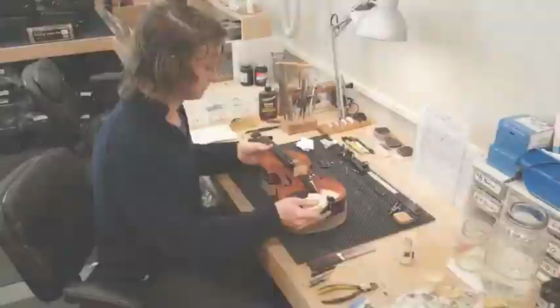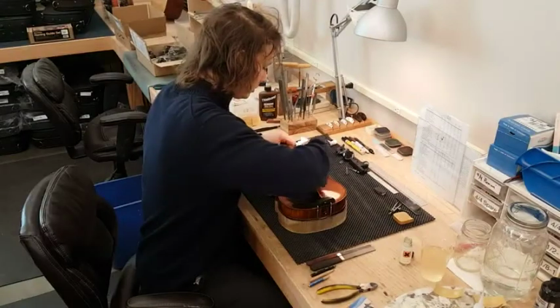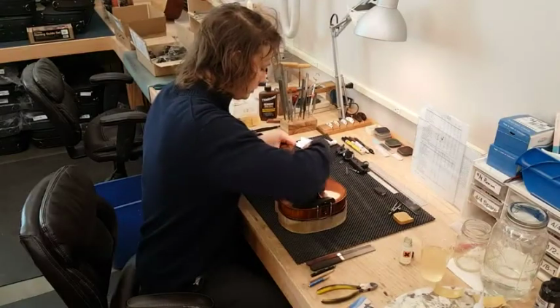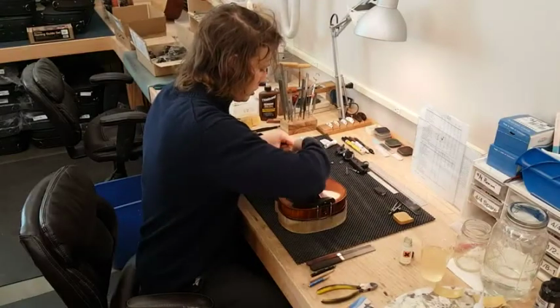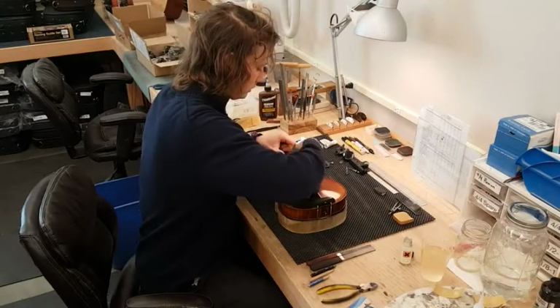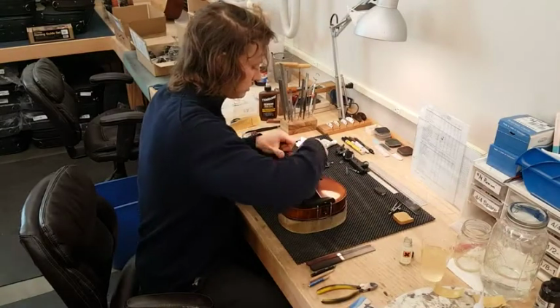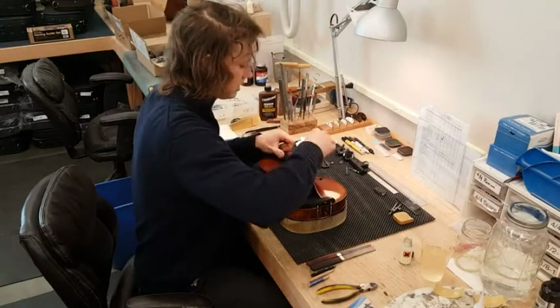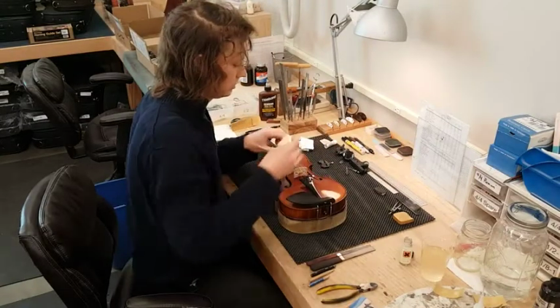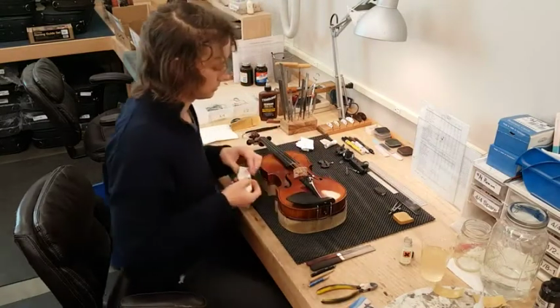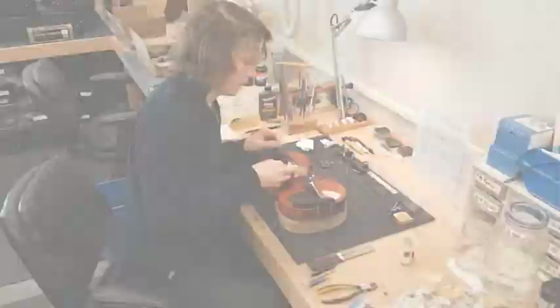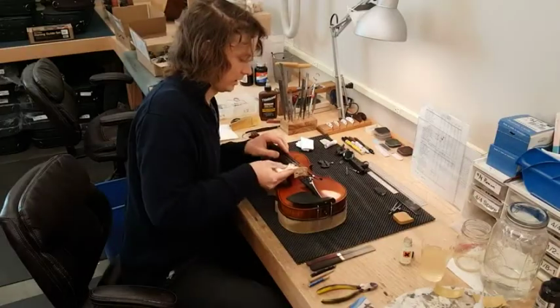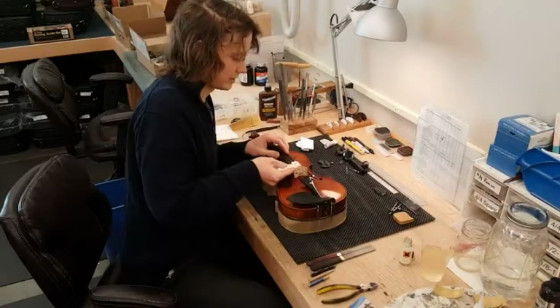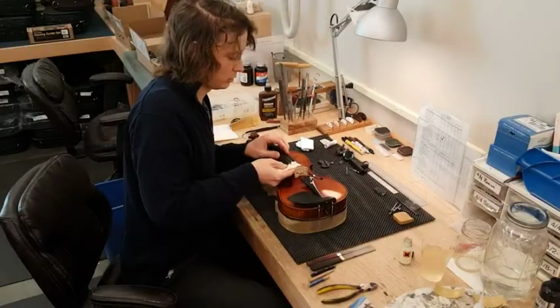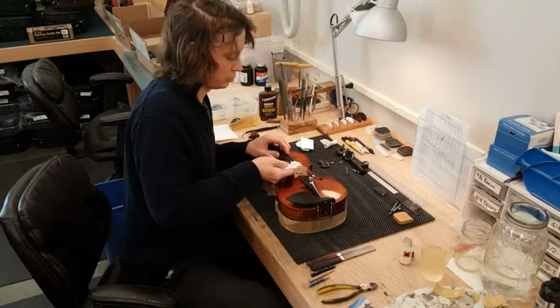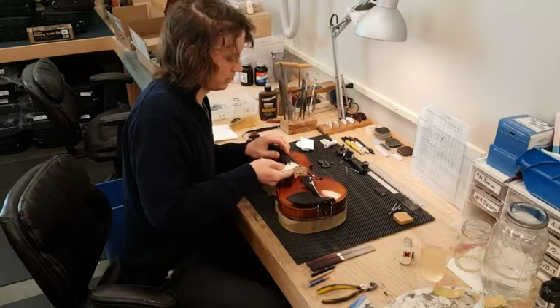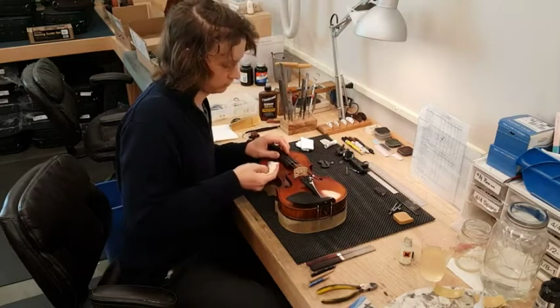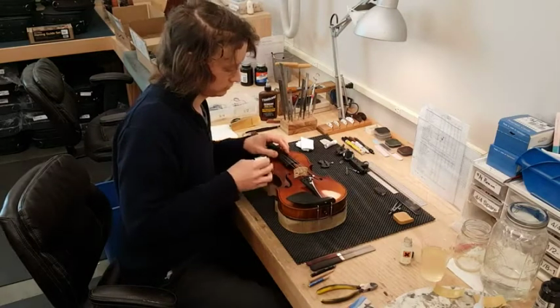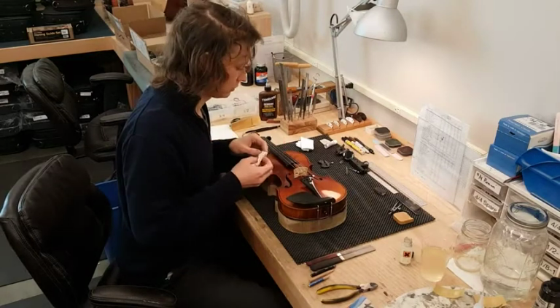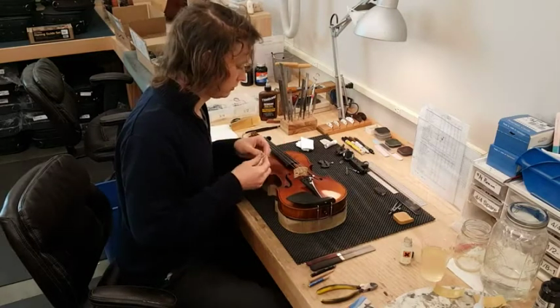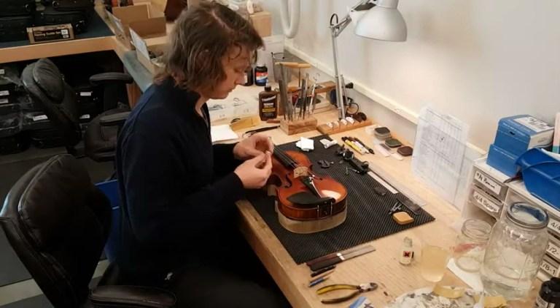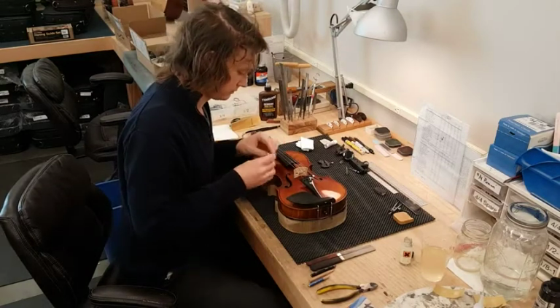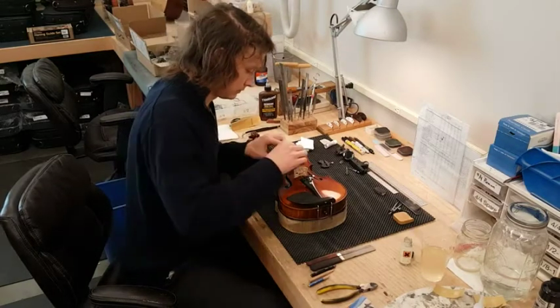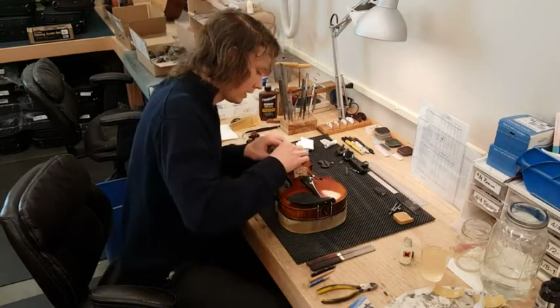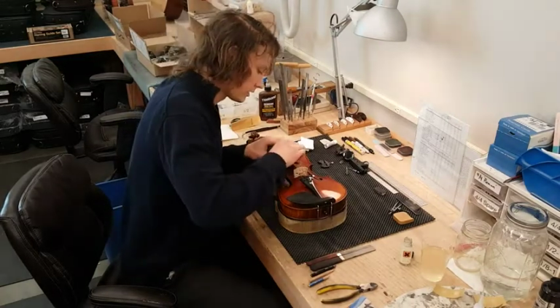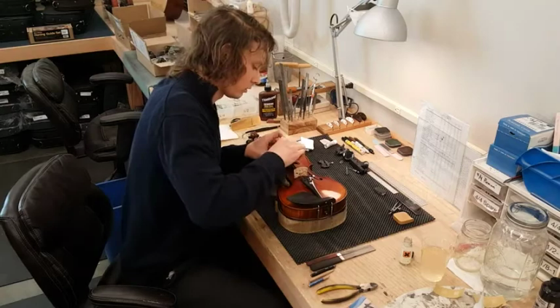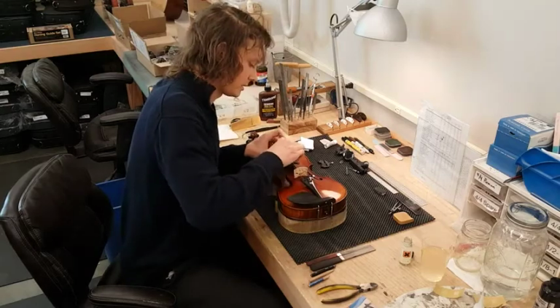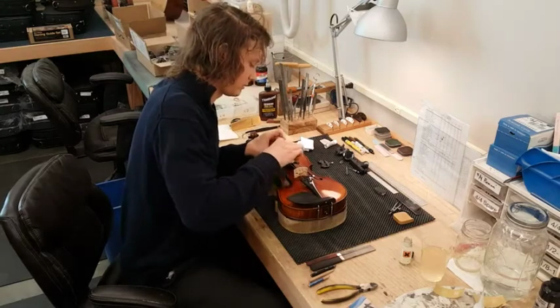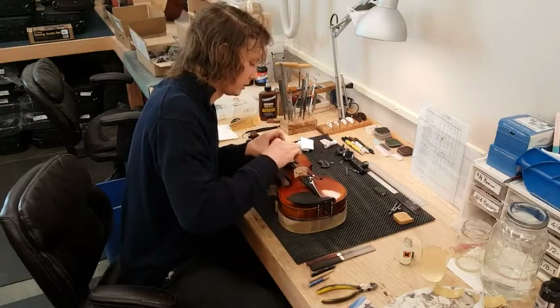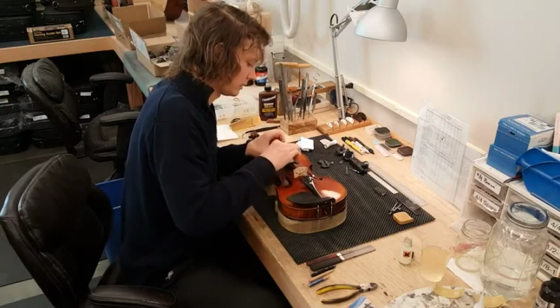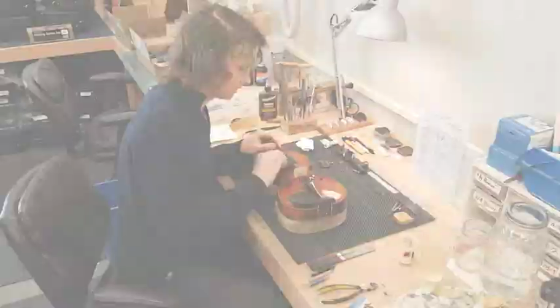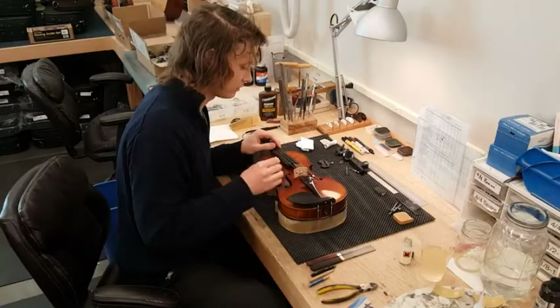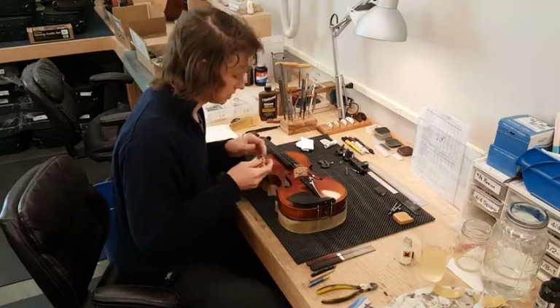It's important to note that you should never use anything like acetone or paint thinner to remove any rosin or grease that's on your violin. It has a very thin finish.